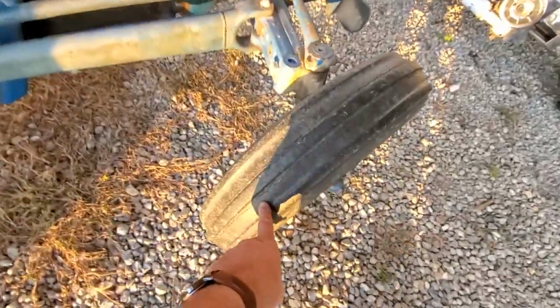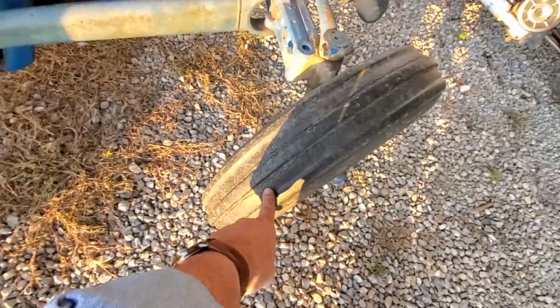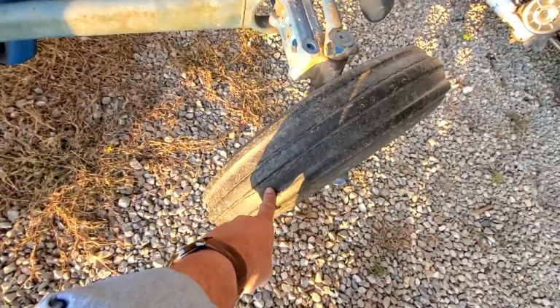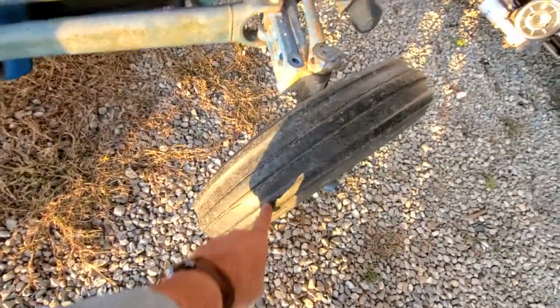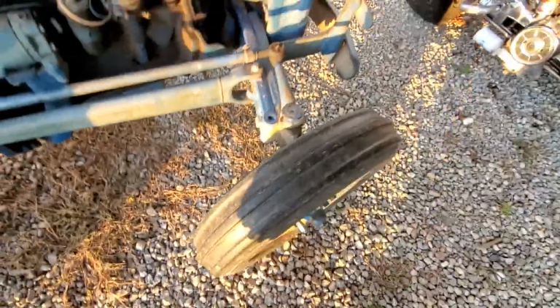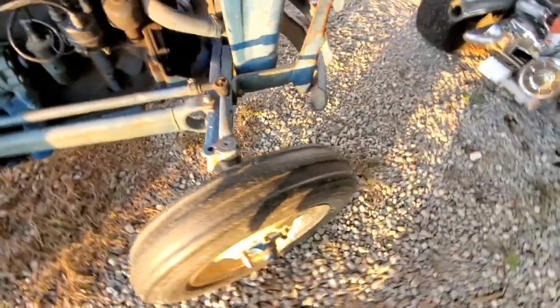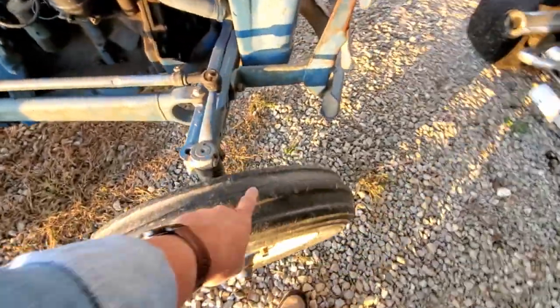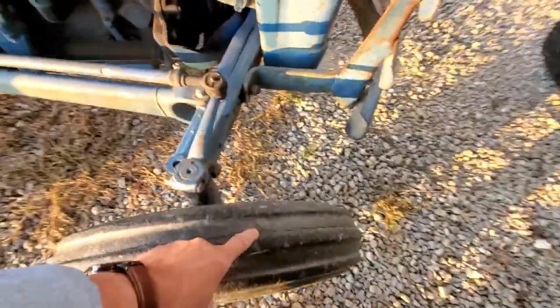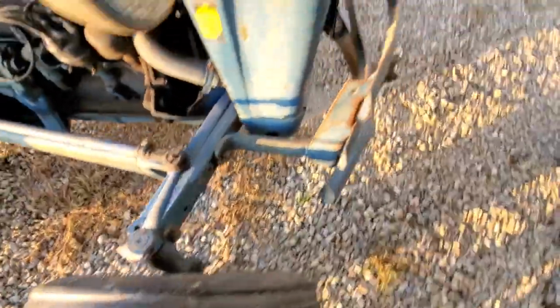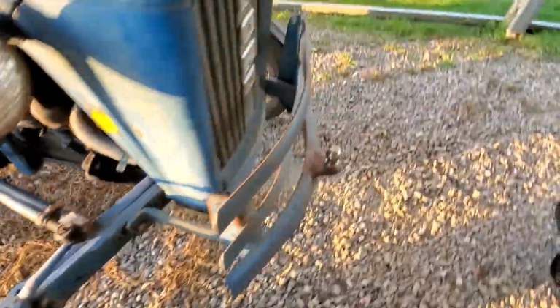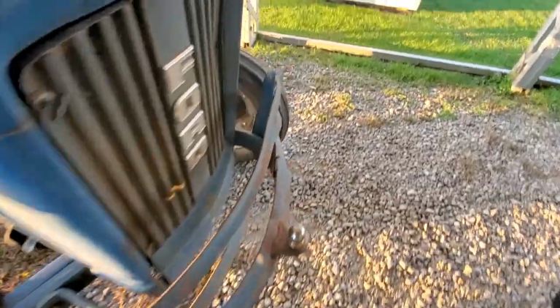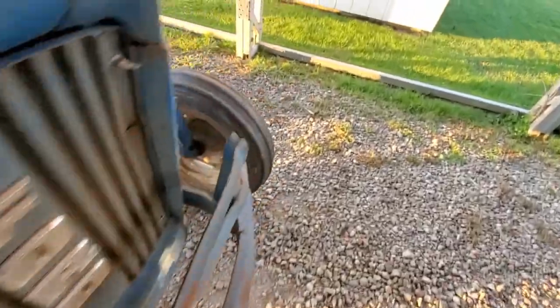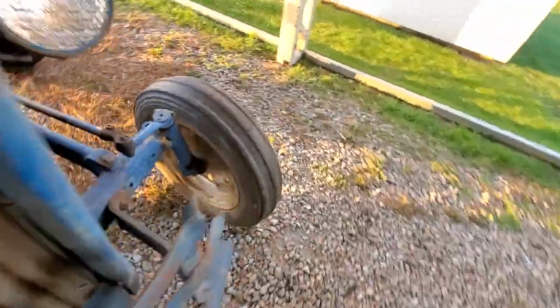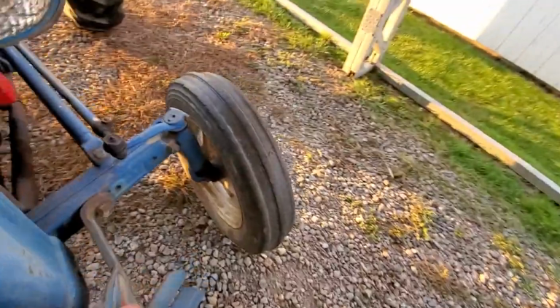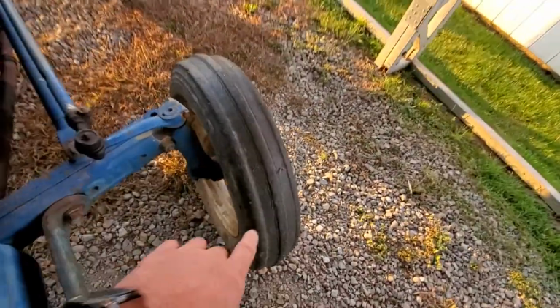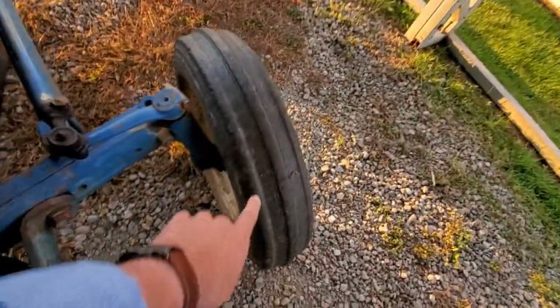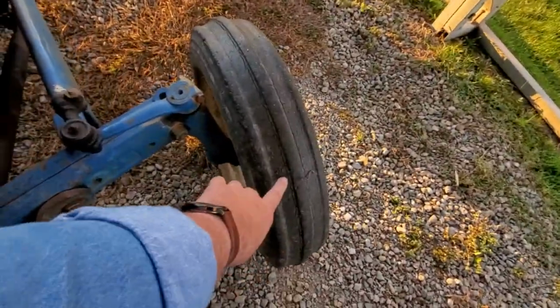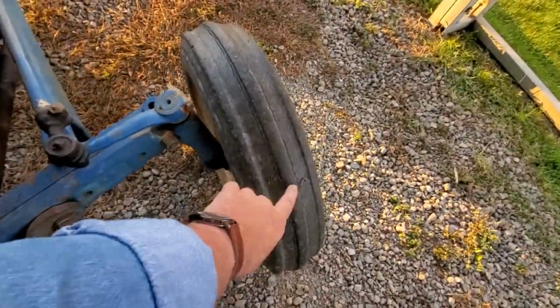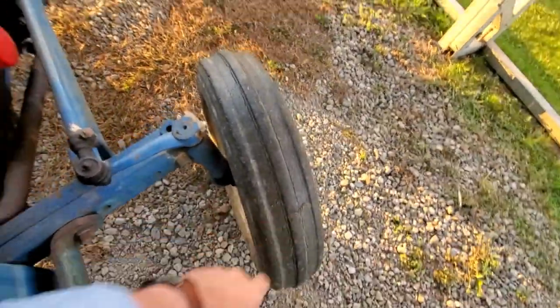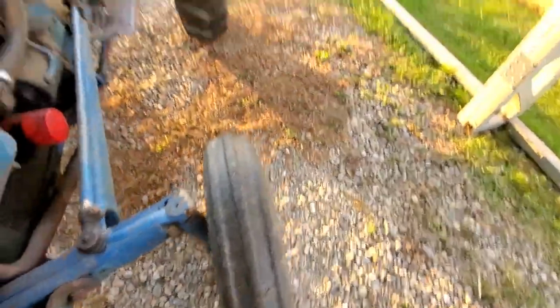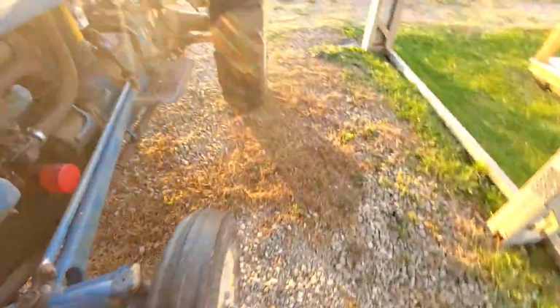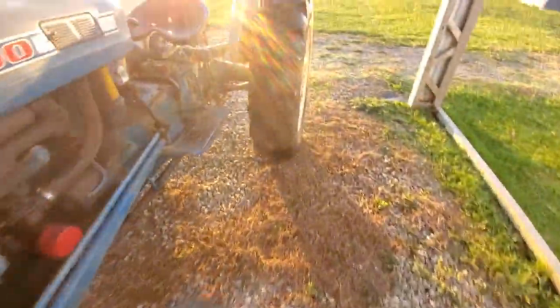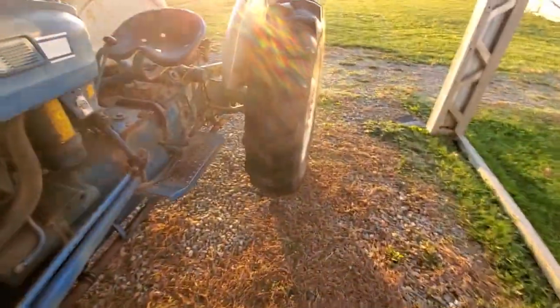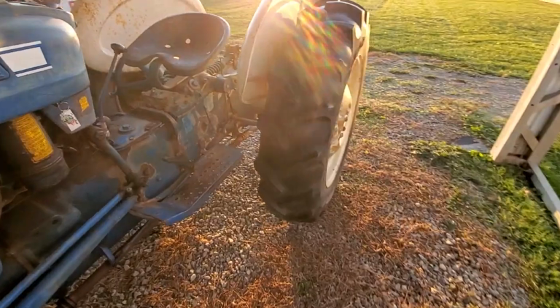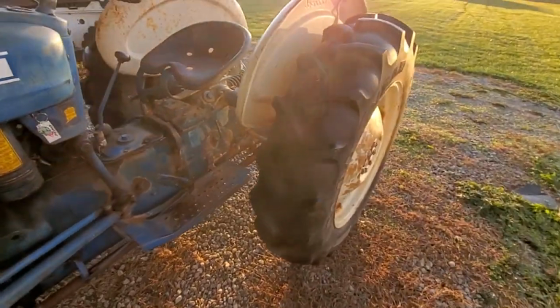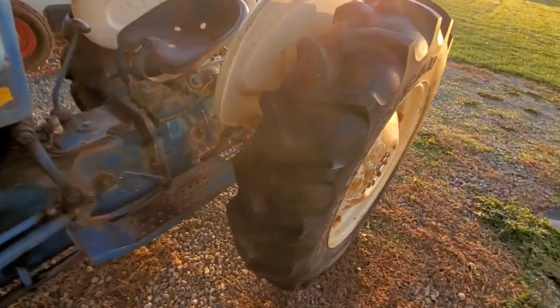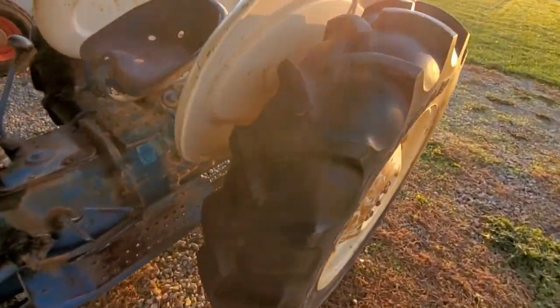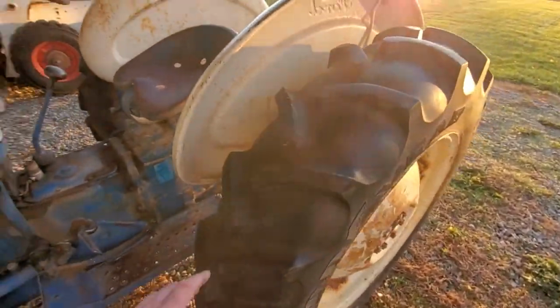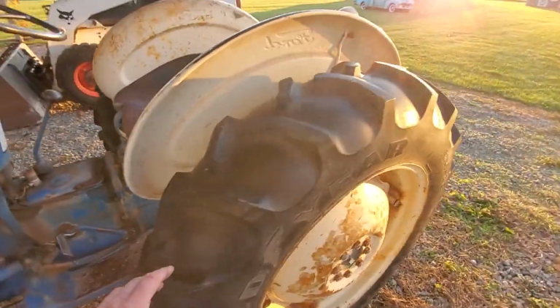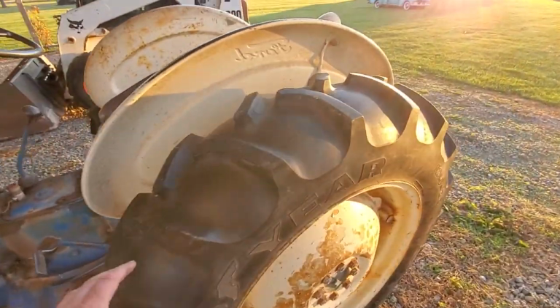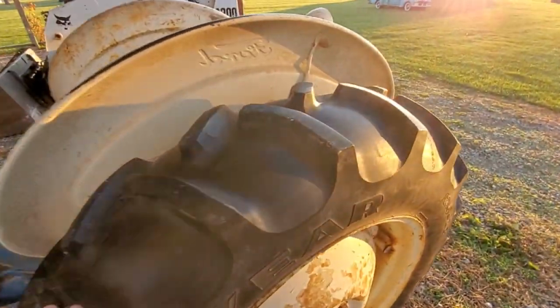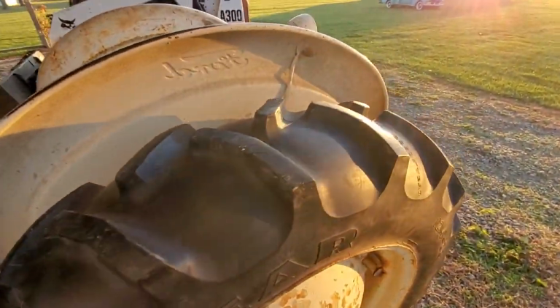The front ones are not so good — they have some cracking here and on this side as well. They're cracked. The back ones are in excellent, mint condition. Newer.